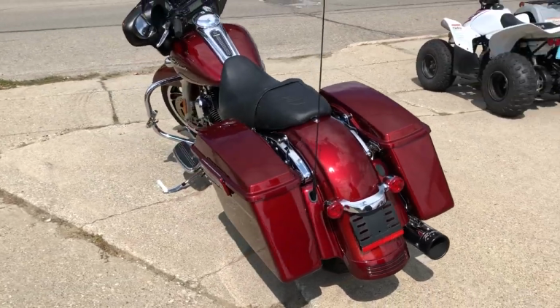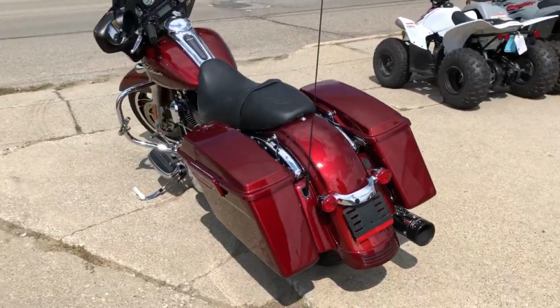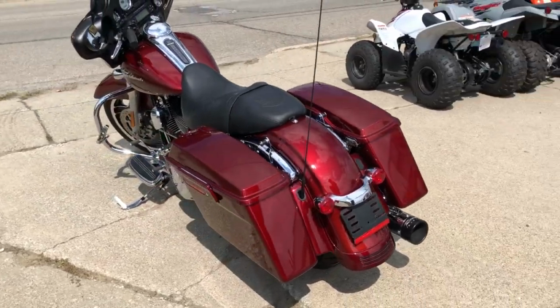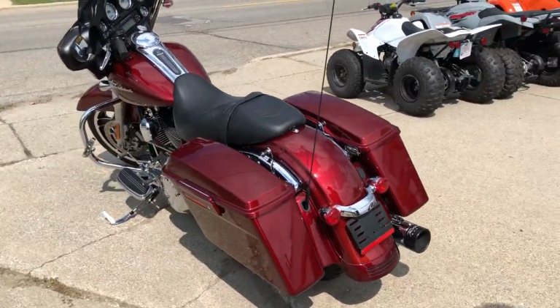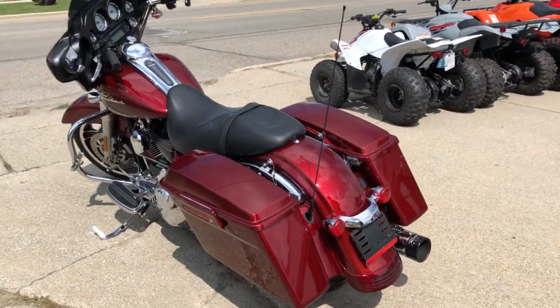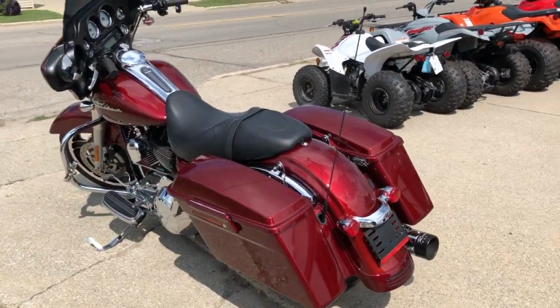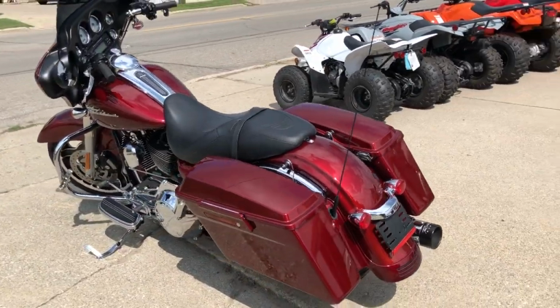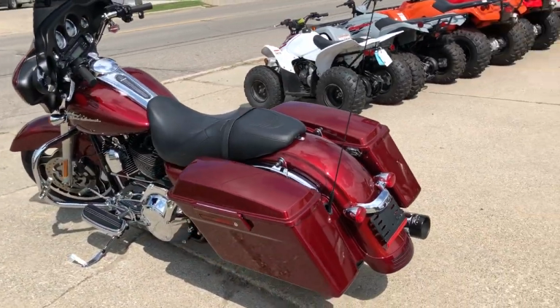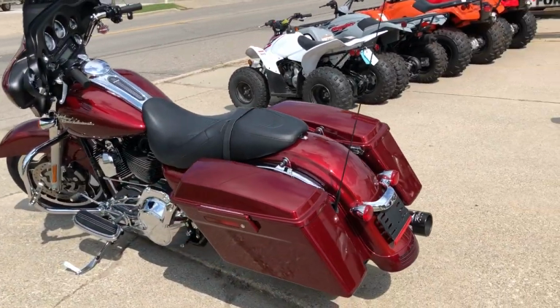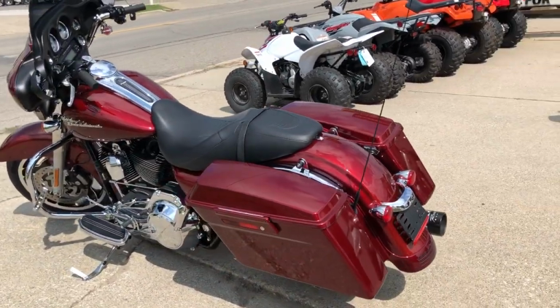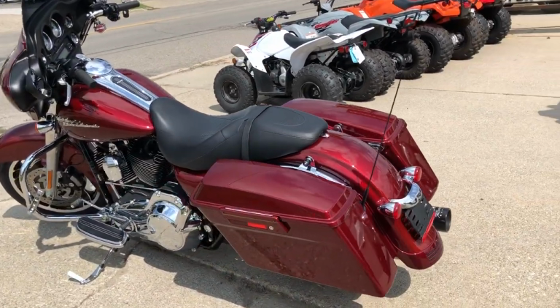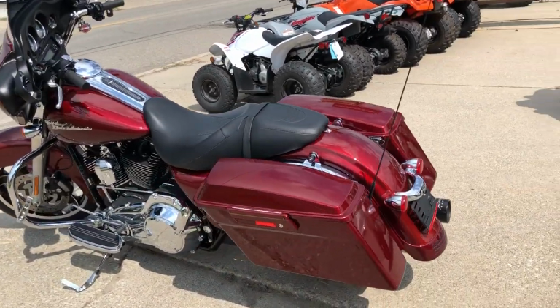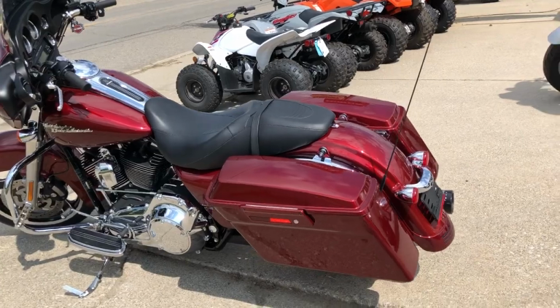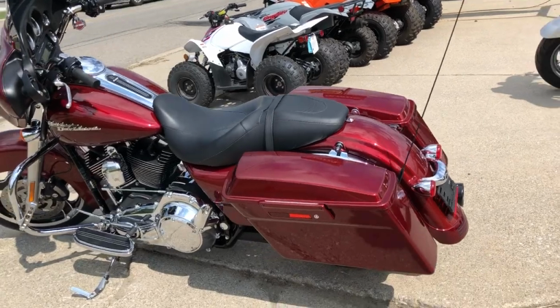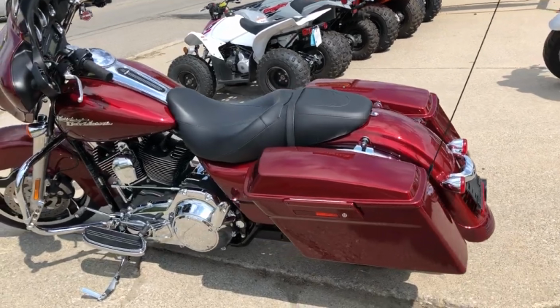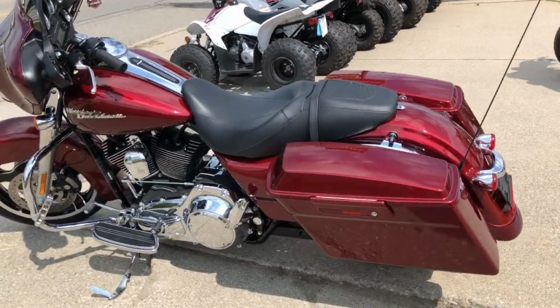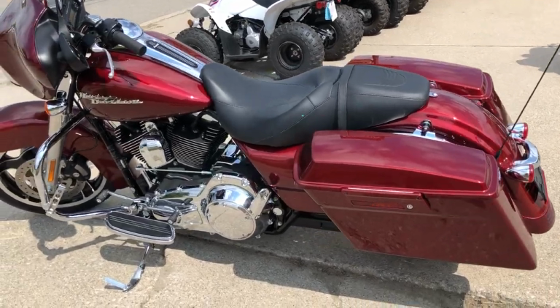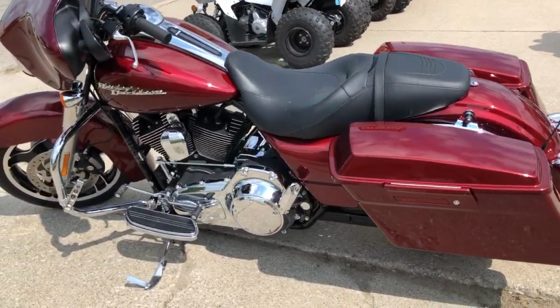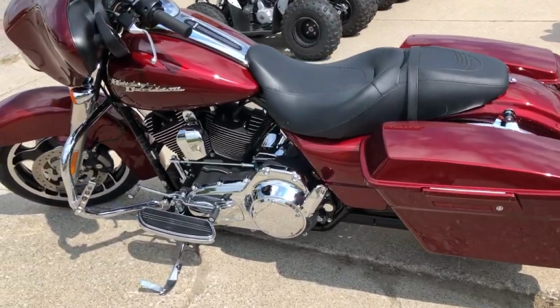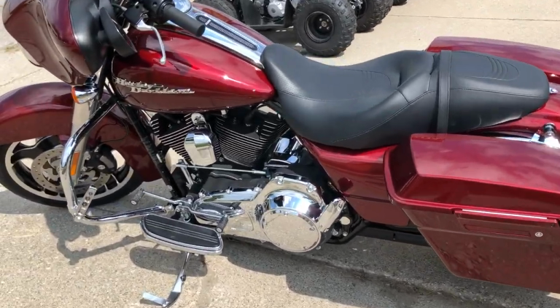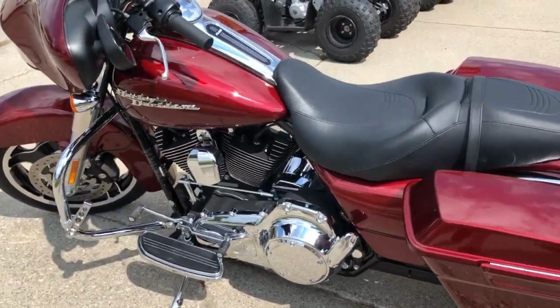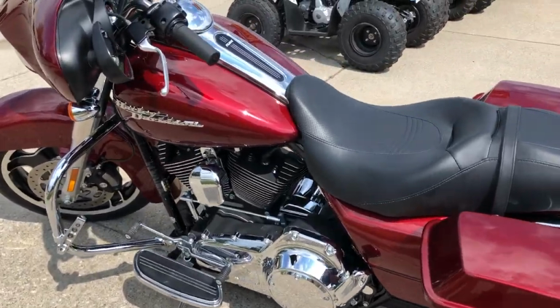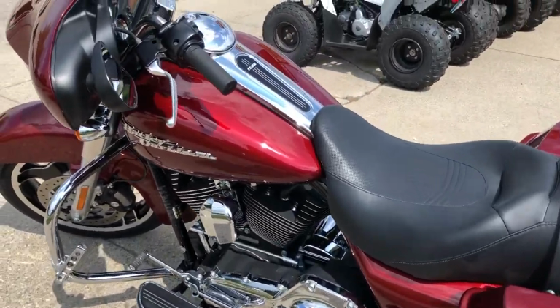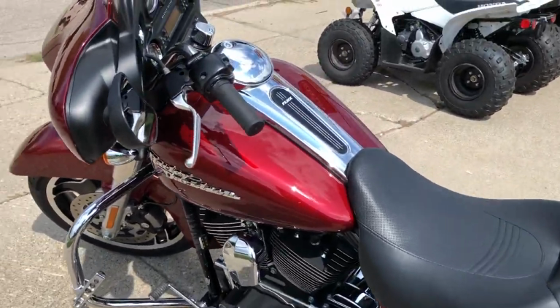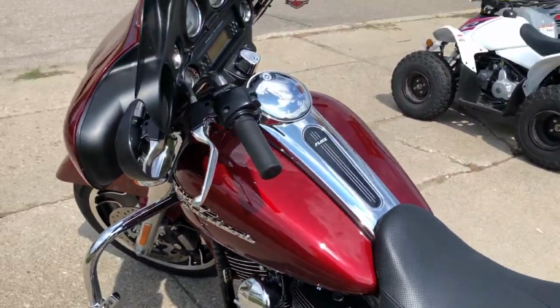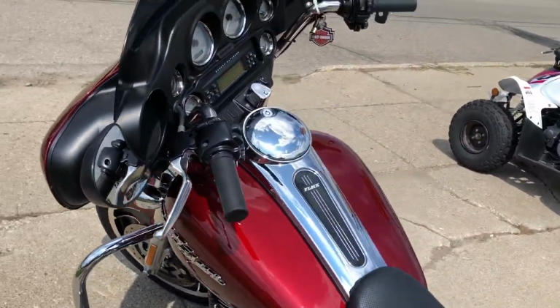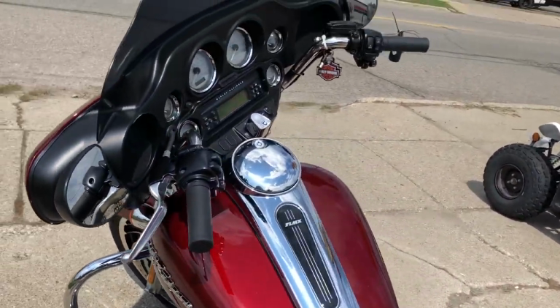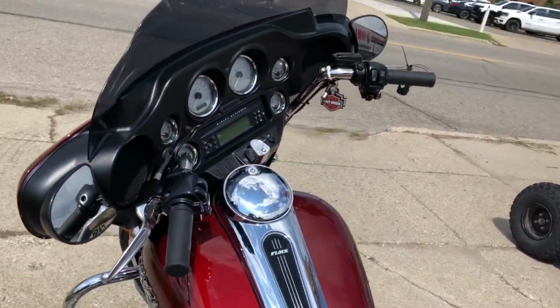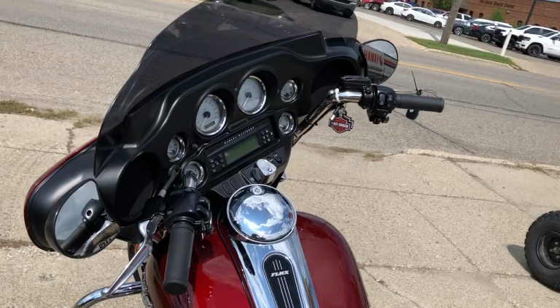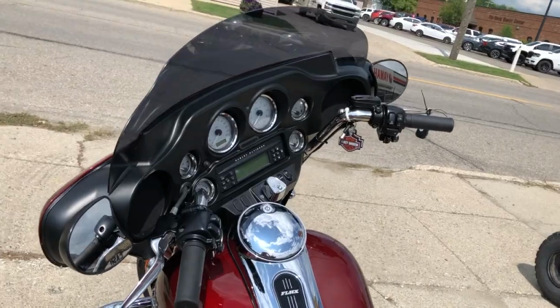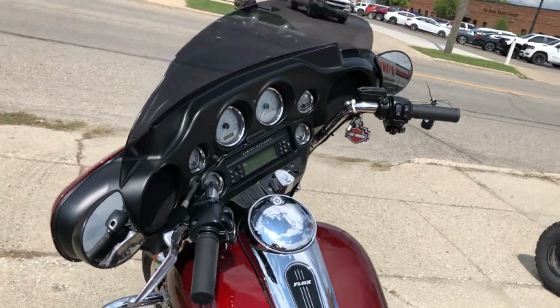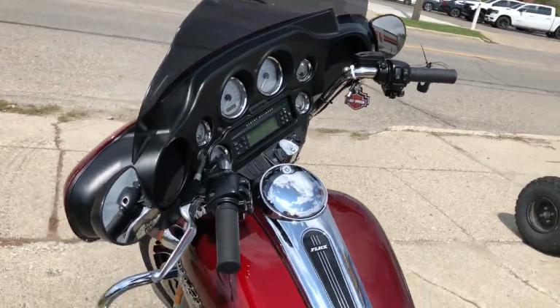Tons of chrome, a dual Rinehart exhaust. Makes this Streetlight sound as cool as it looks. Don't miss it guys. We've got over 300 used Harleys in stock.